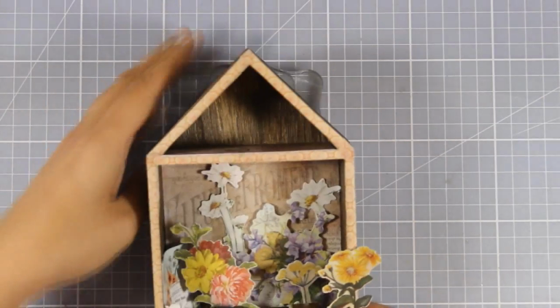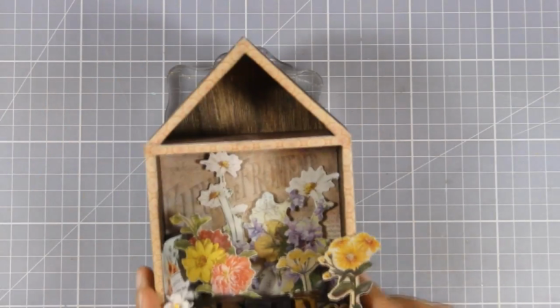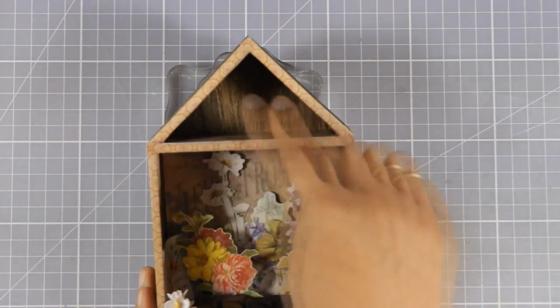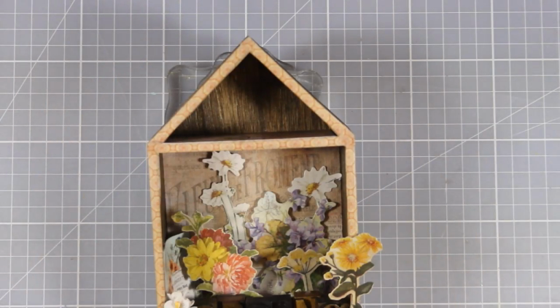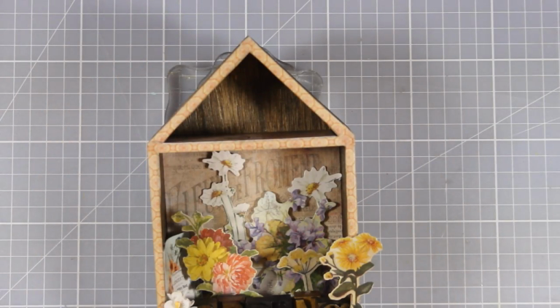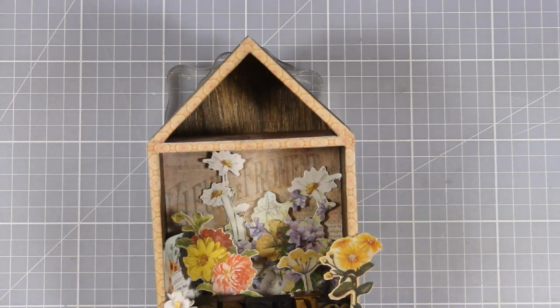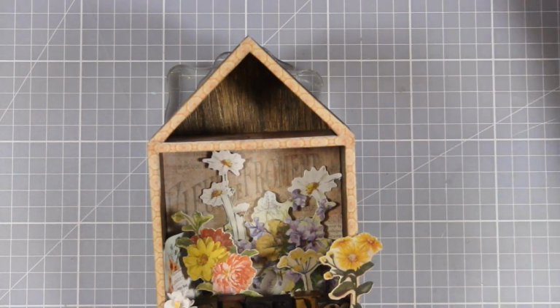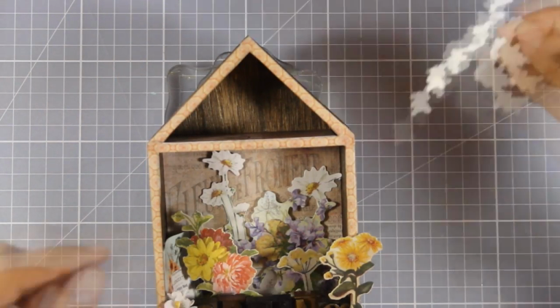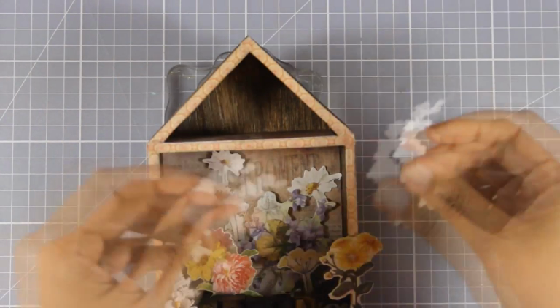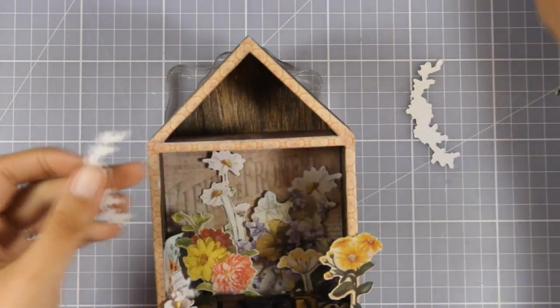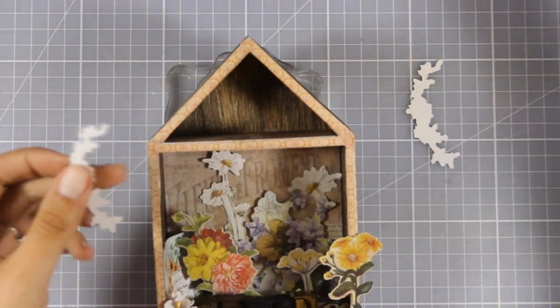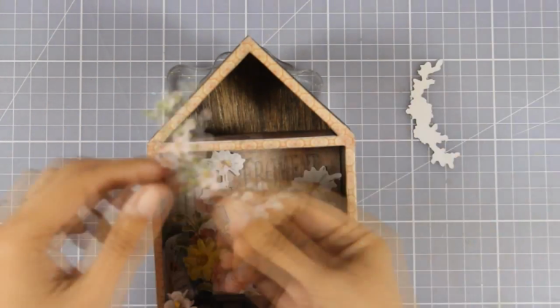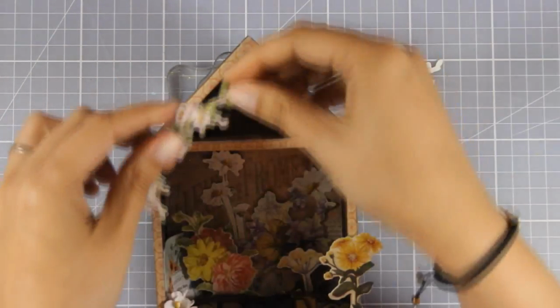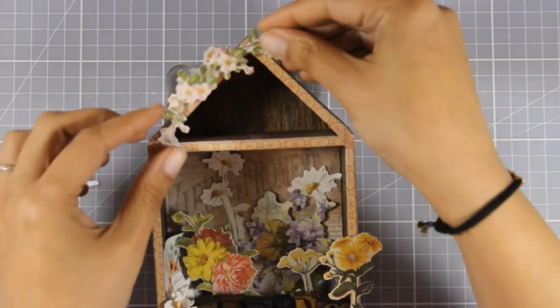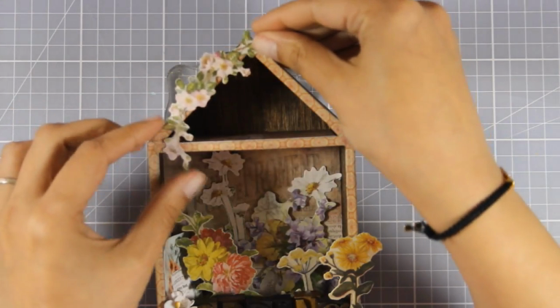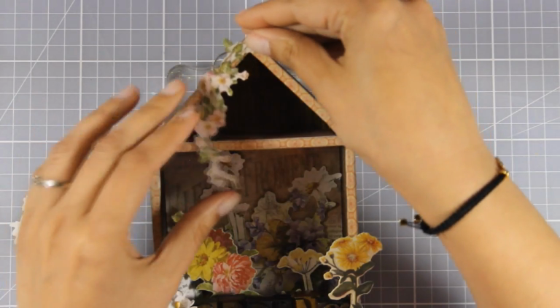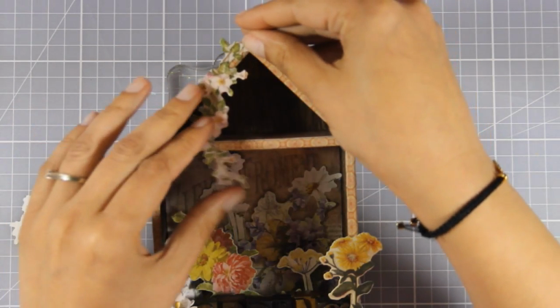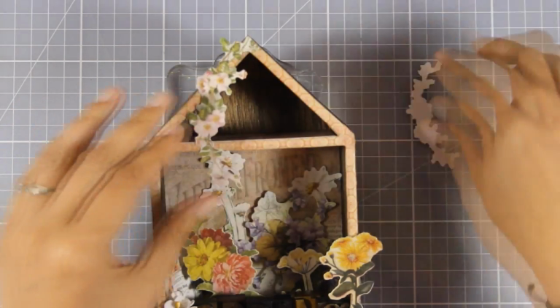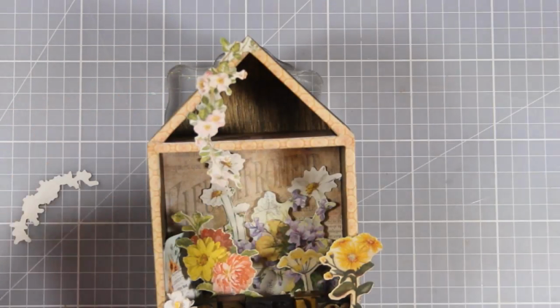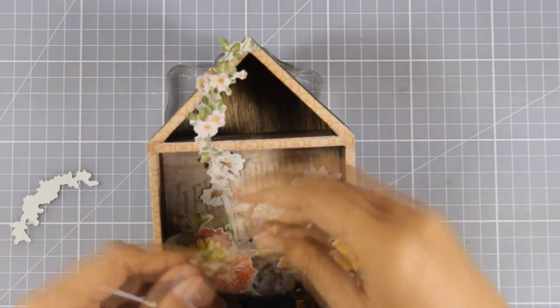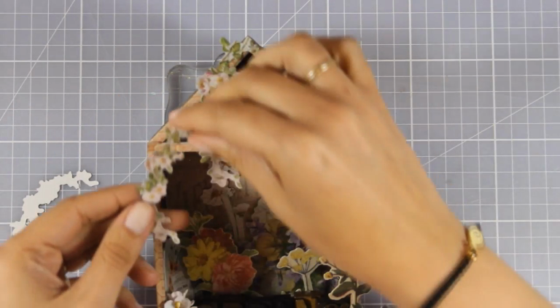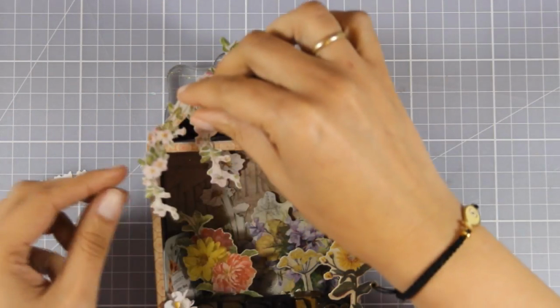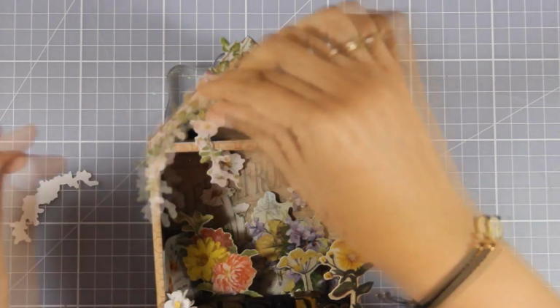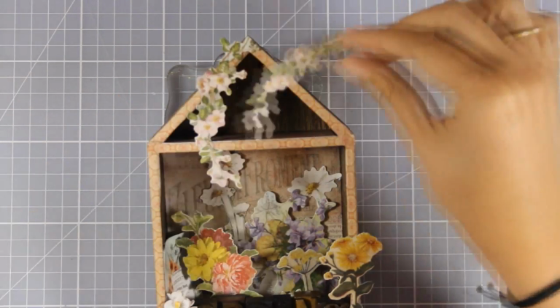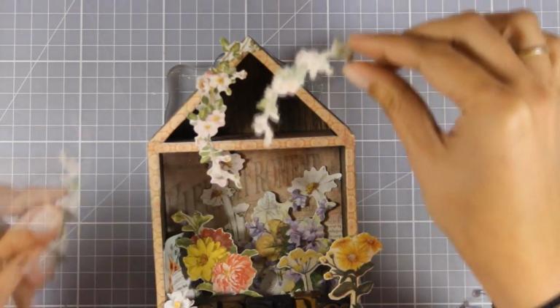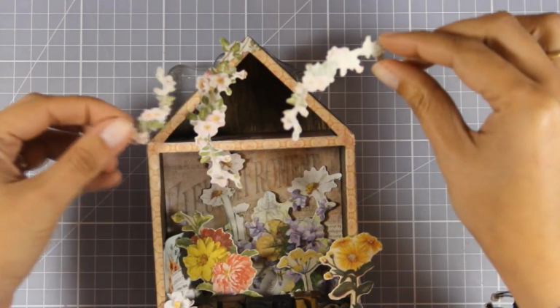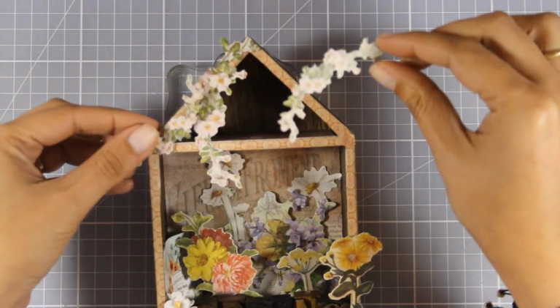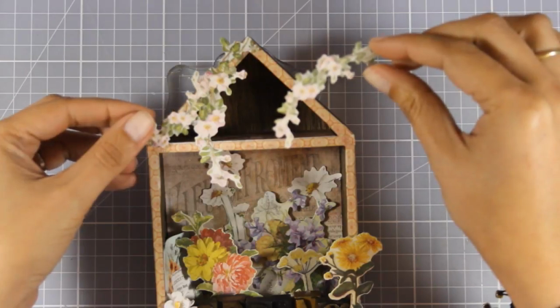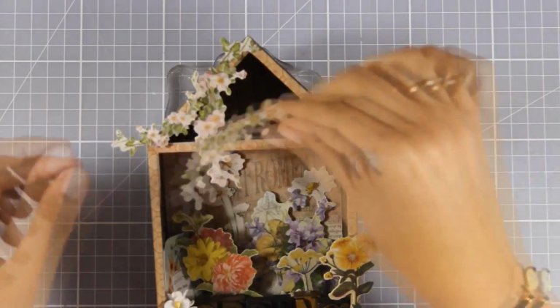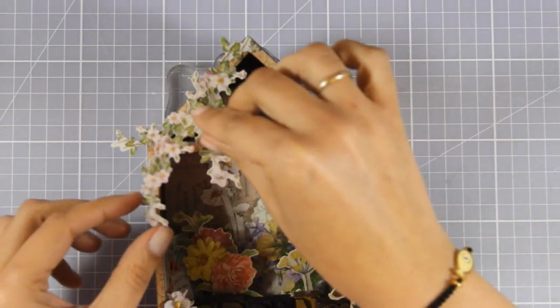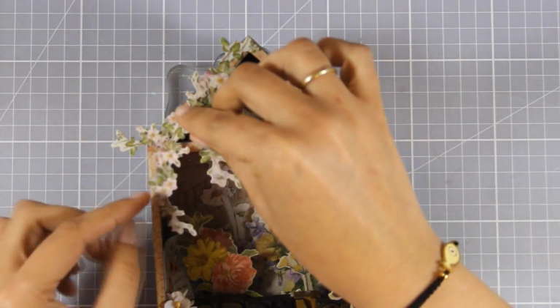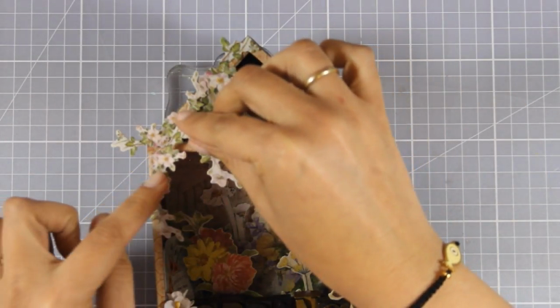Now that the bottom of the house is pretty much finished, I'm going to work a little bit on the roof. For that, again, I'm going to combine some of the cutouts from the same set as the rest of the flowers.